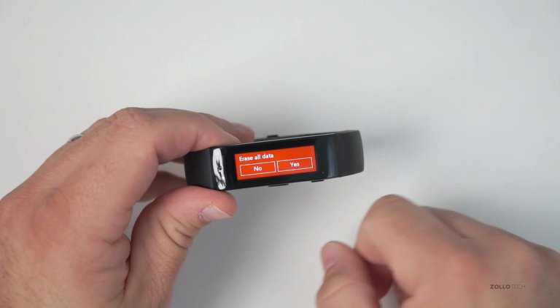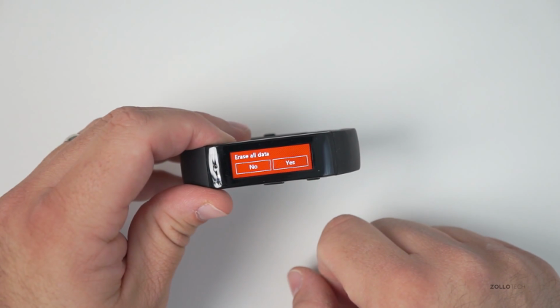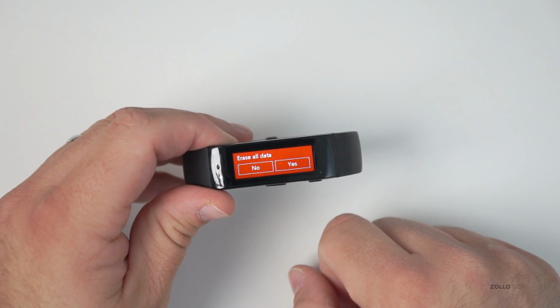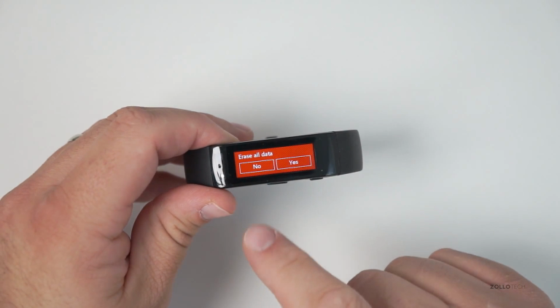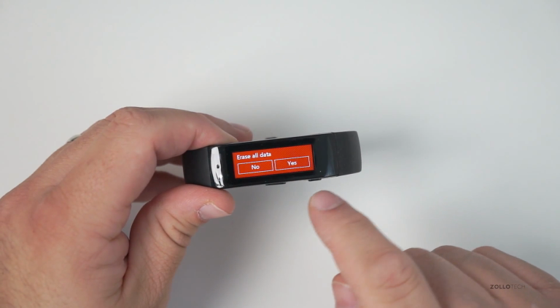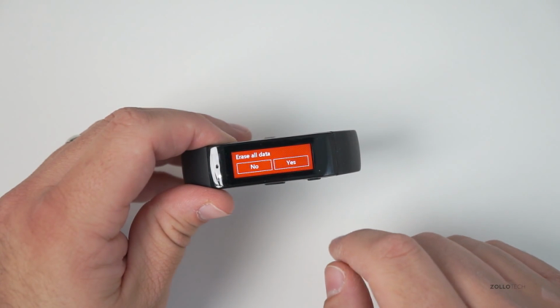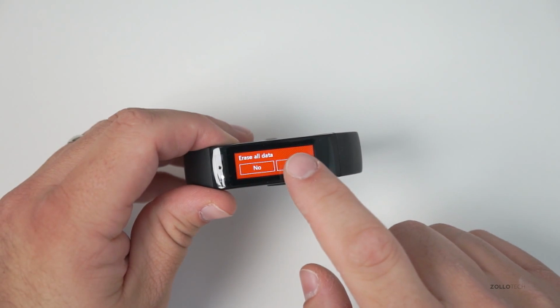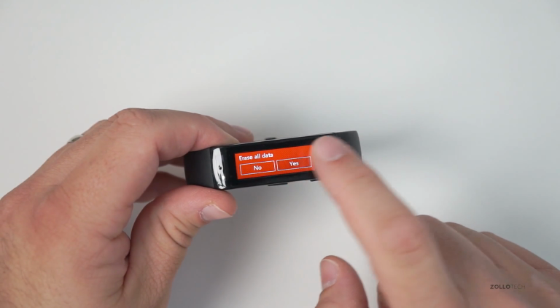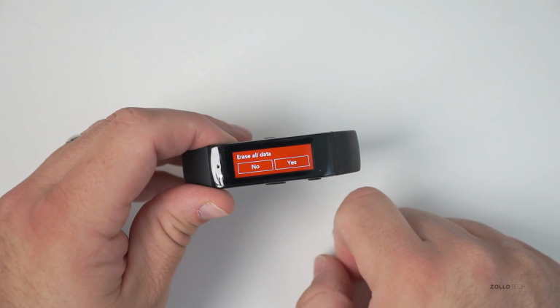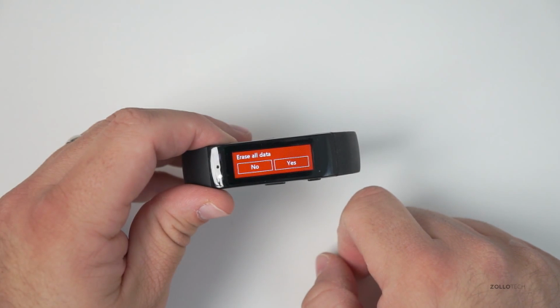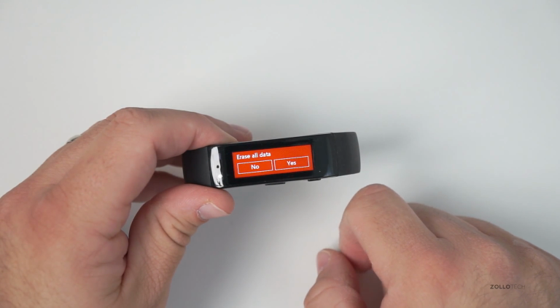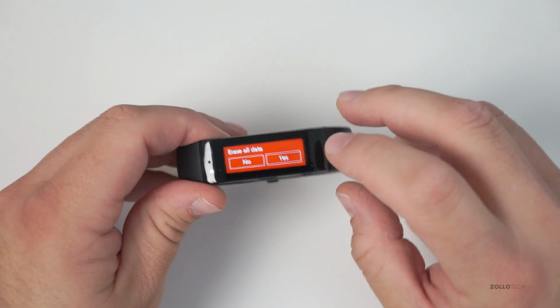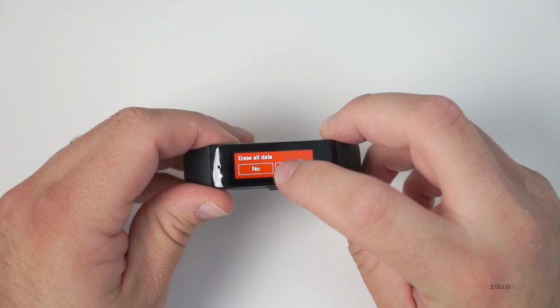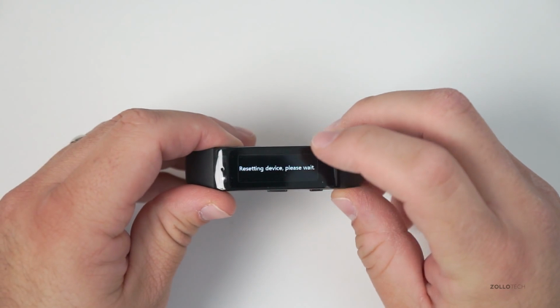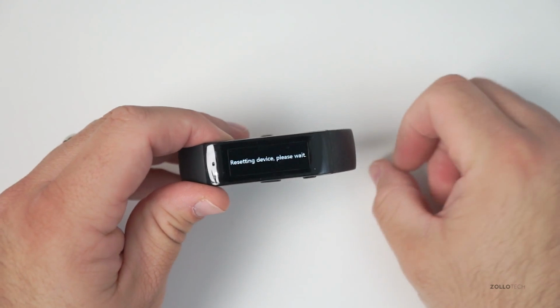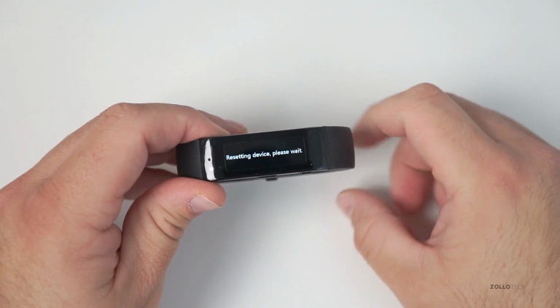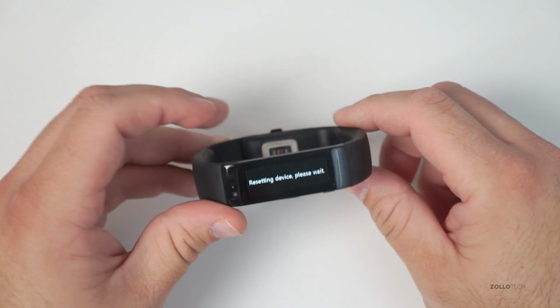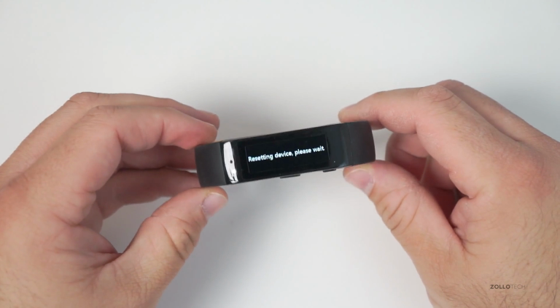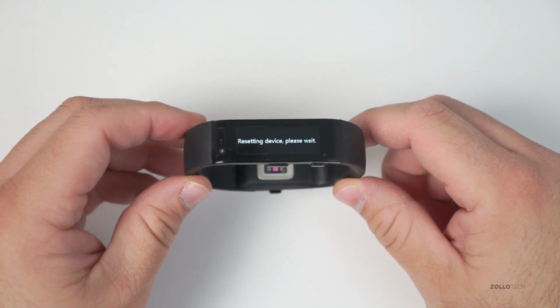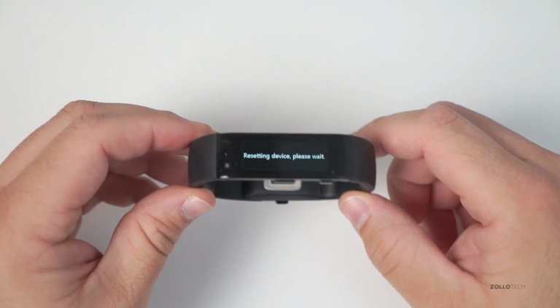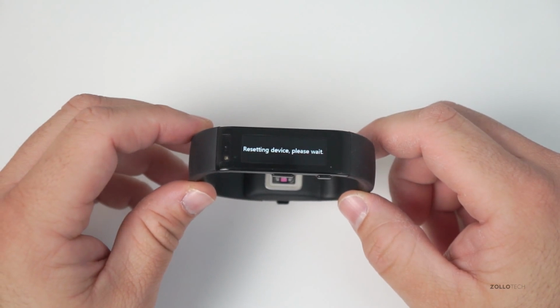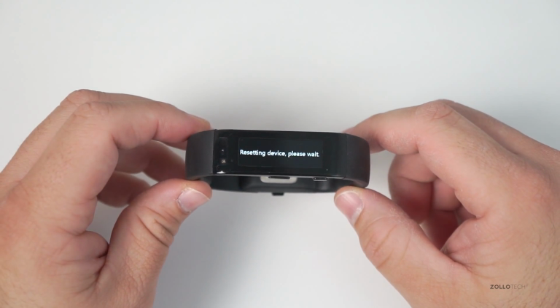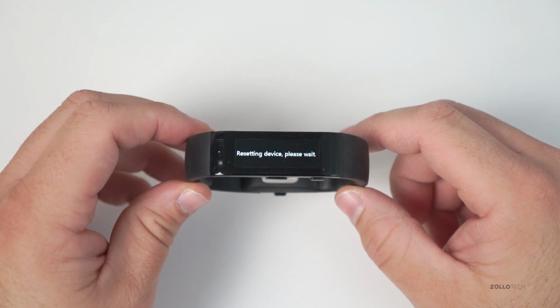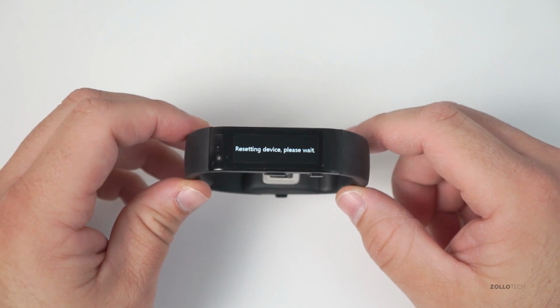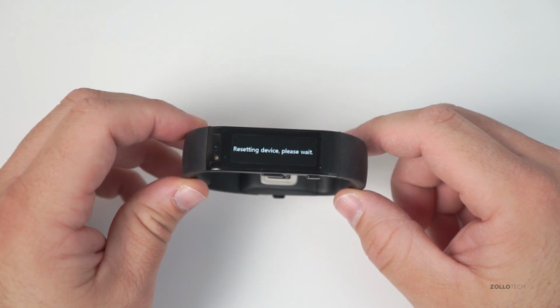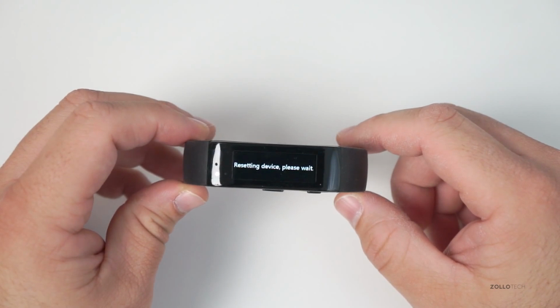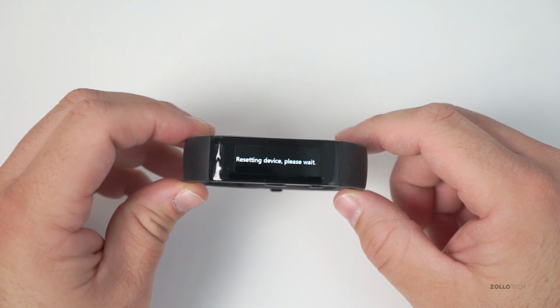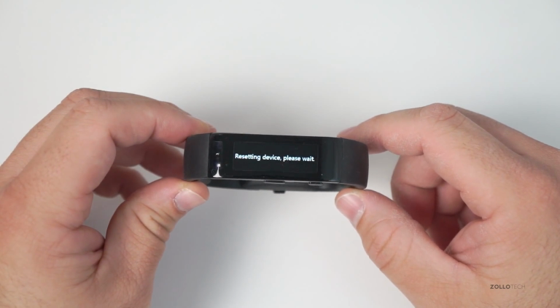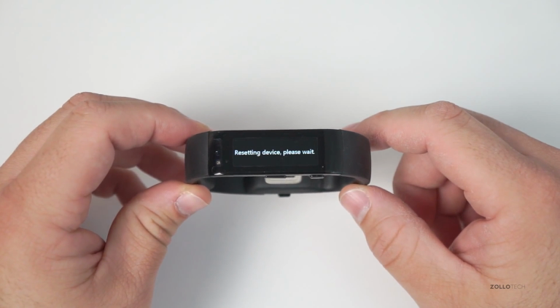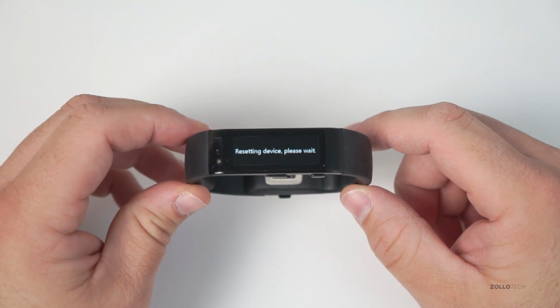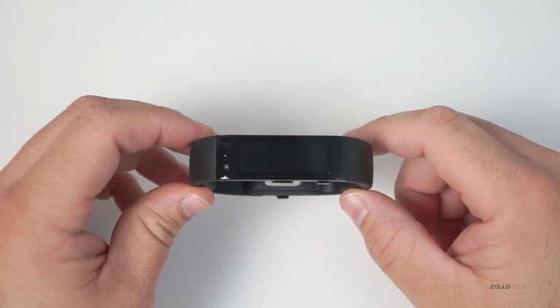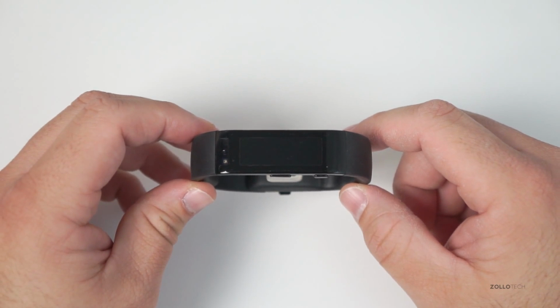Reset the device, erase all data, and hit yes. It'll reset the device, and when it comes back up it'll be just as though you bought it and unpackaged it for the first time.